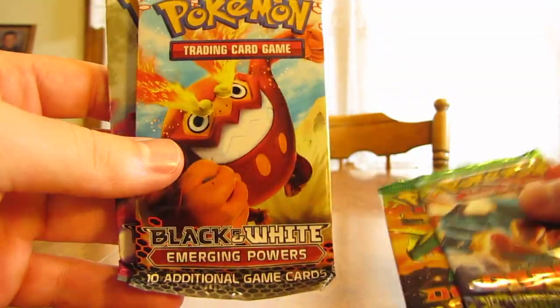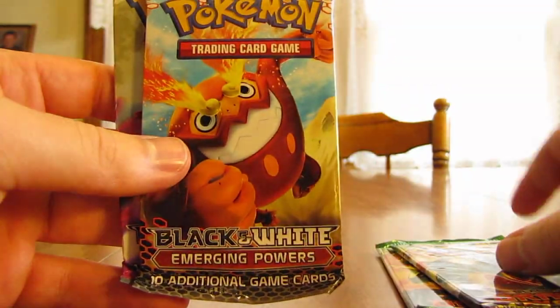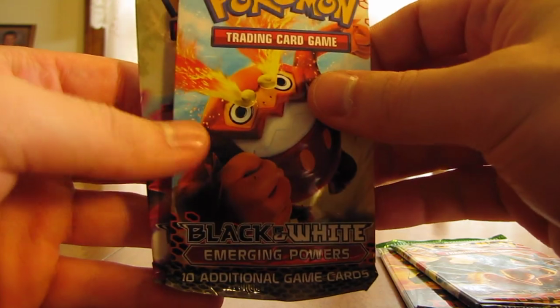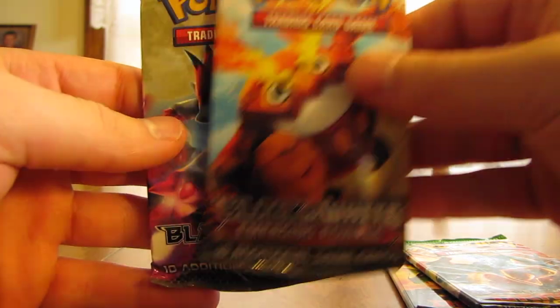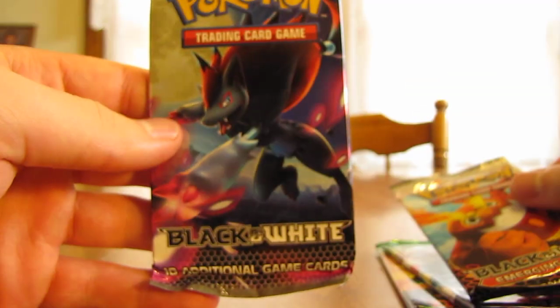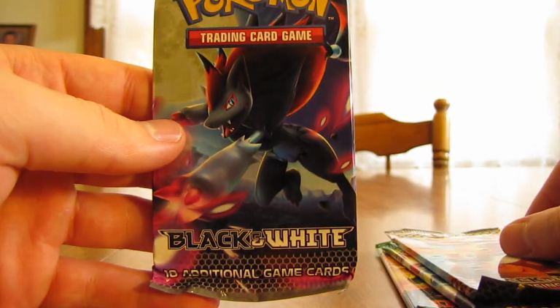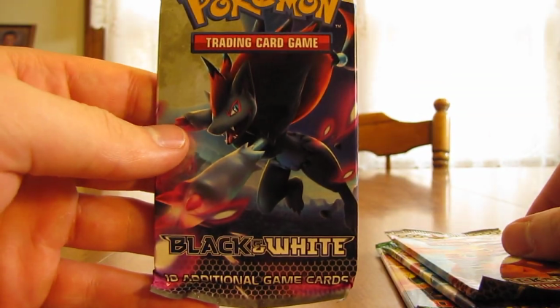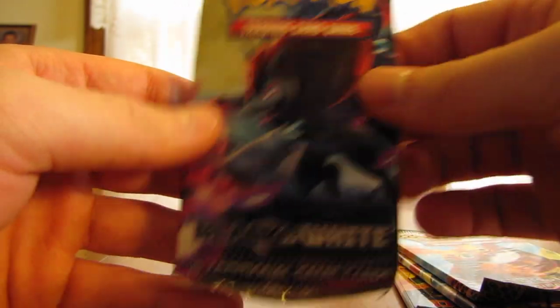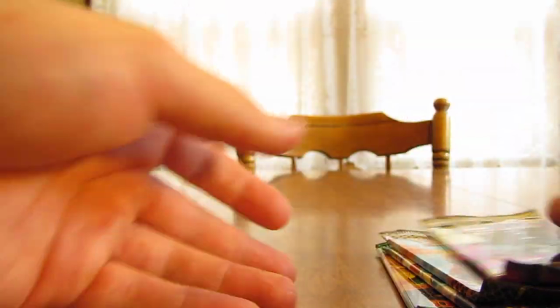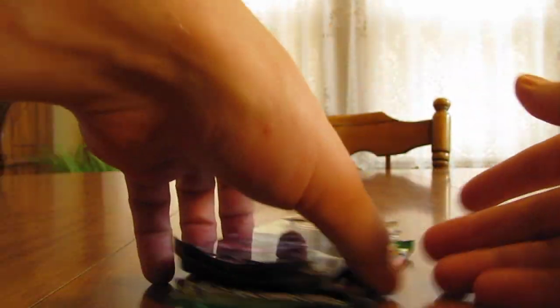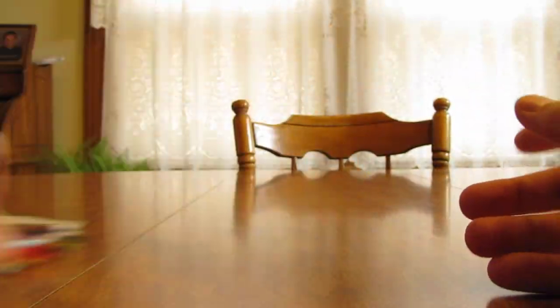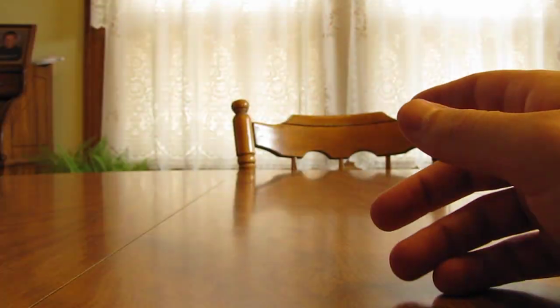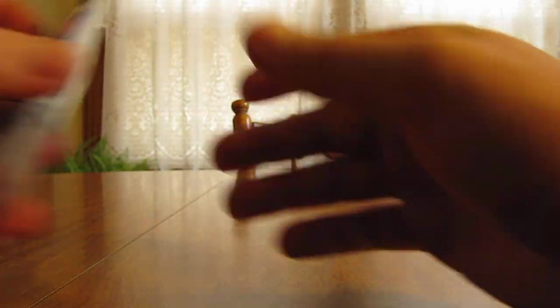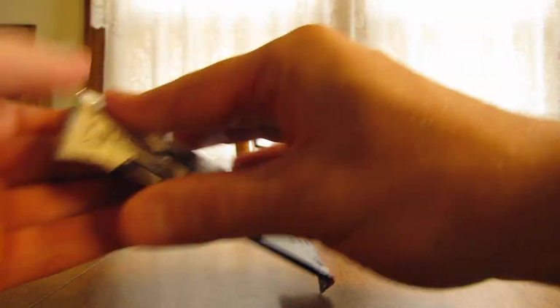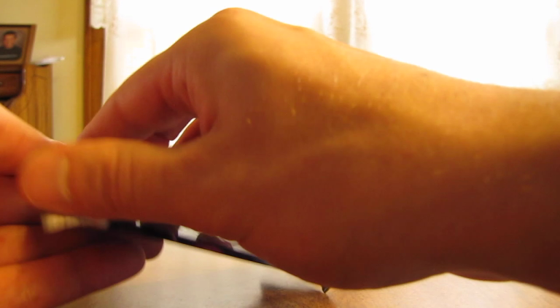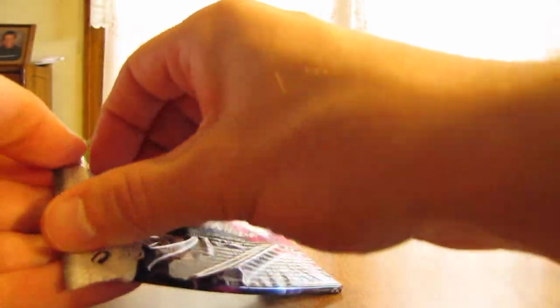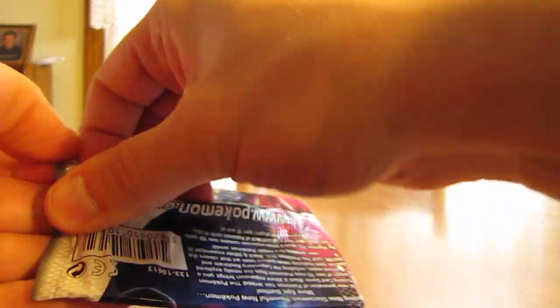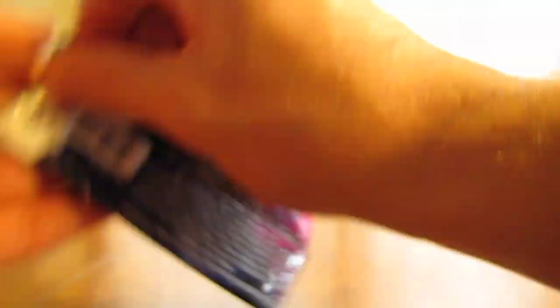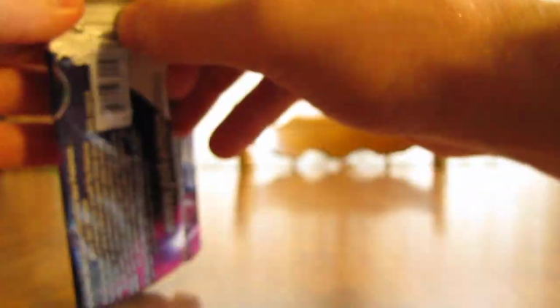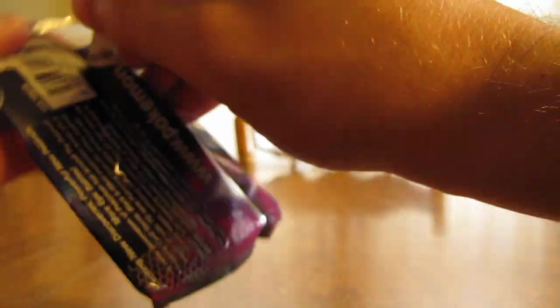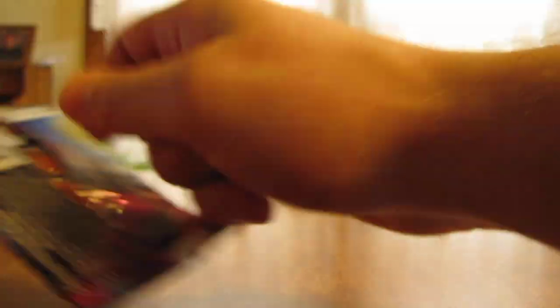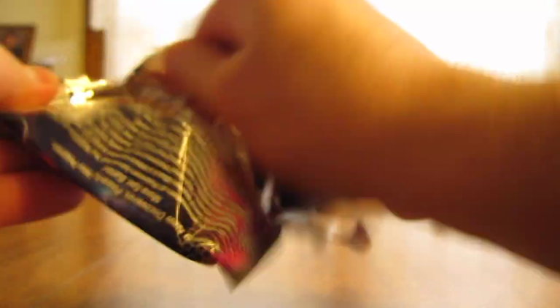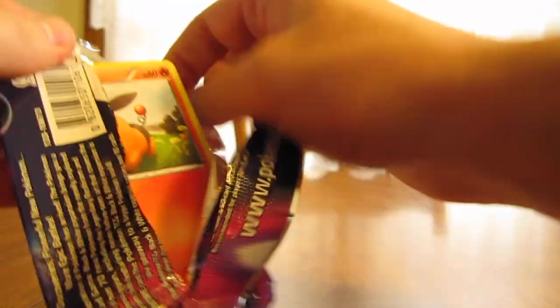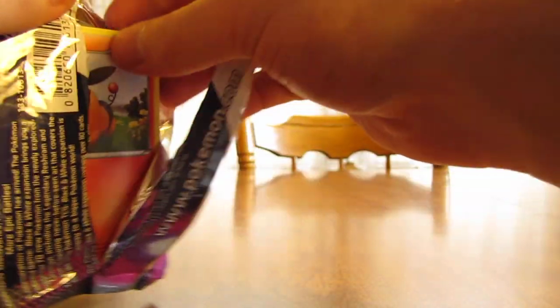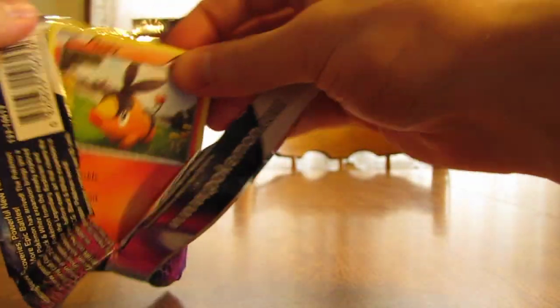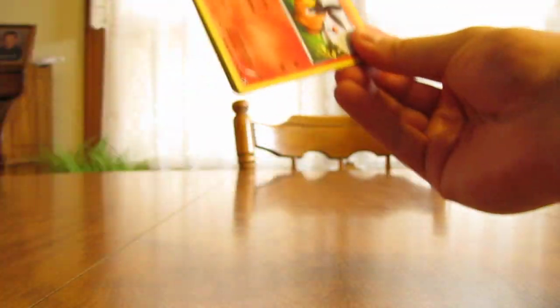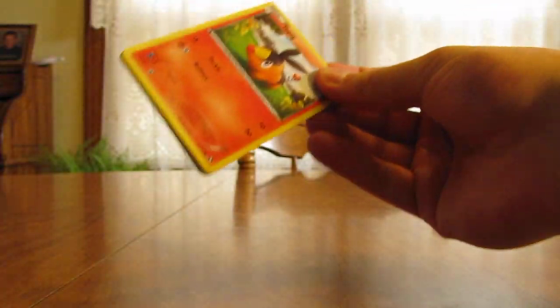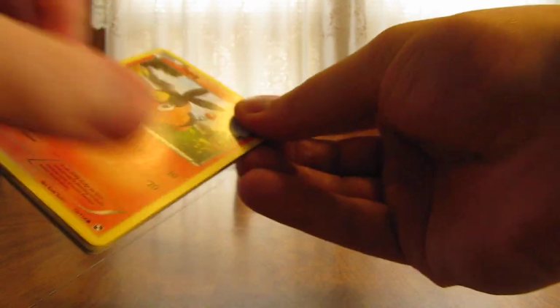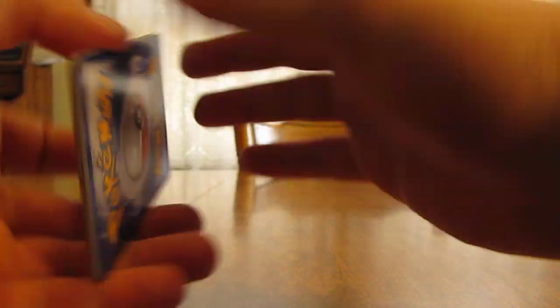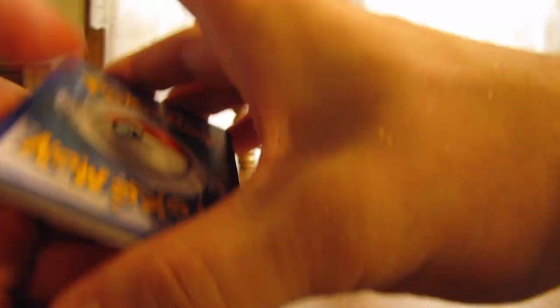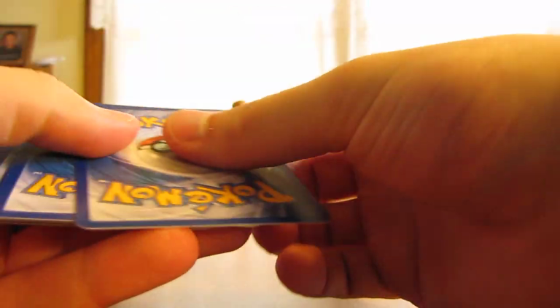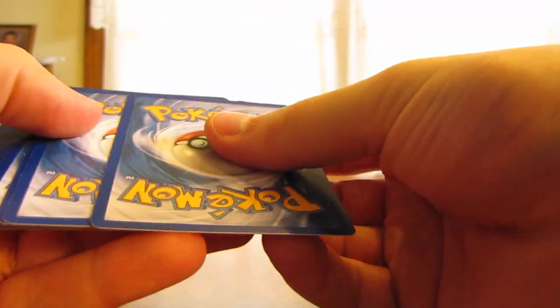So four packs: two Dragons Exalted, one Emerging Powers, and one Black and White. I believe that's exactly the same packs that were in the tin I opened last week. I had excellent pulls in that tin last week, hoping to repeat those pulls in this tin.